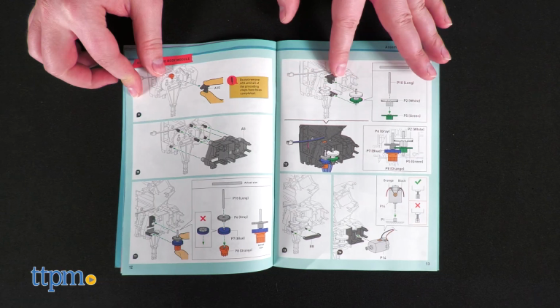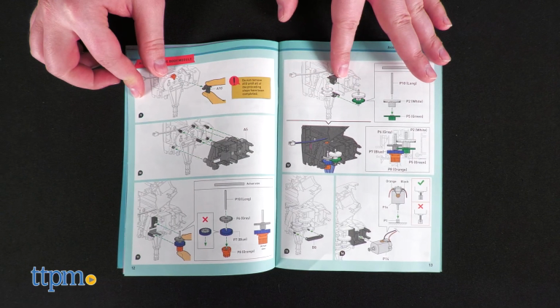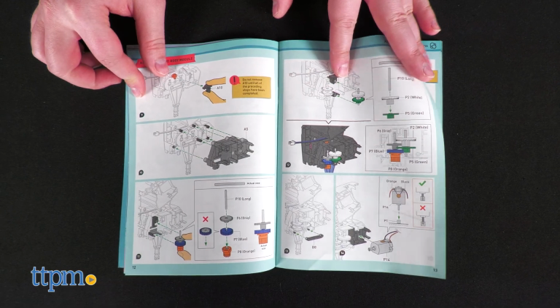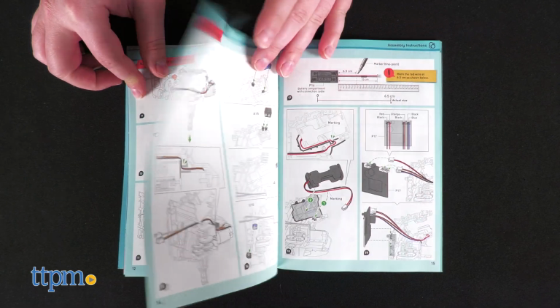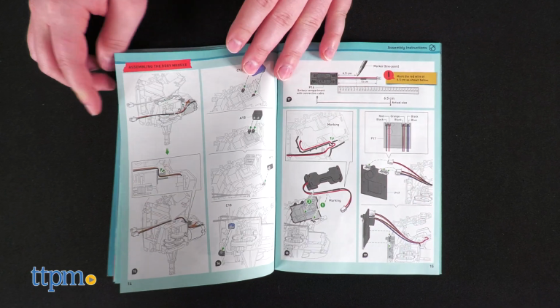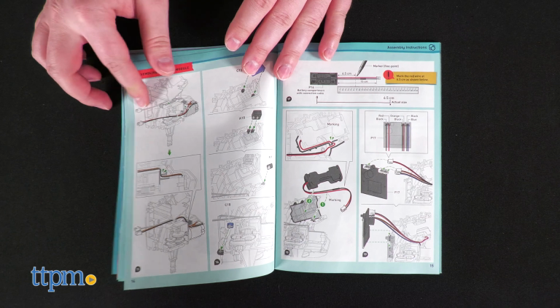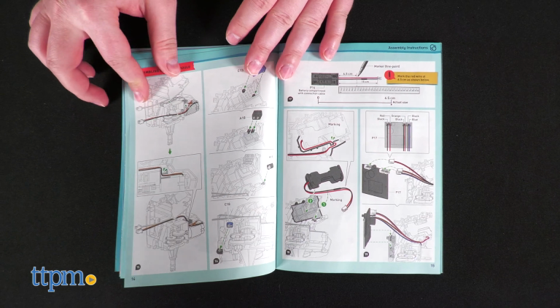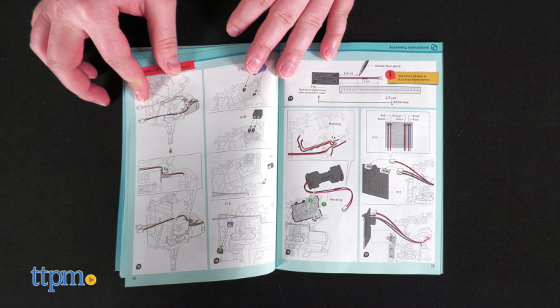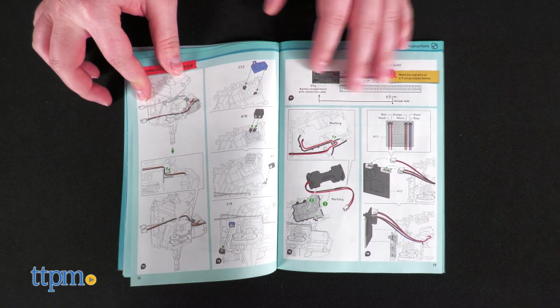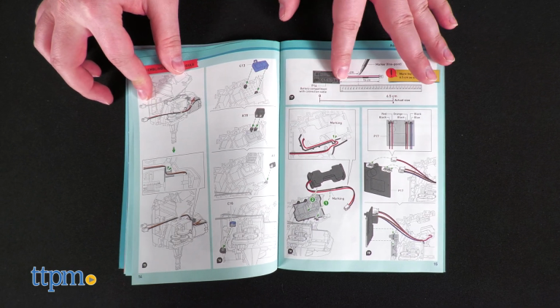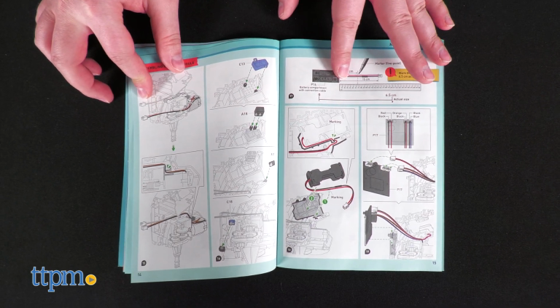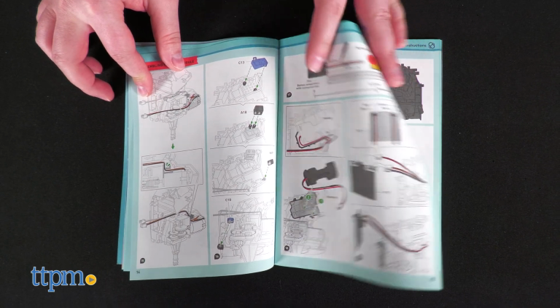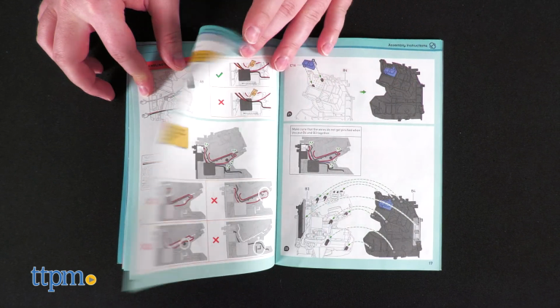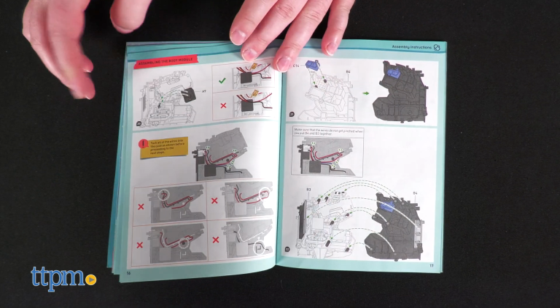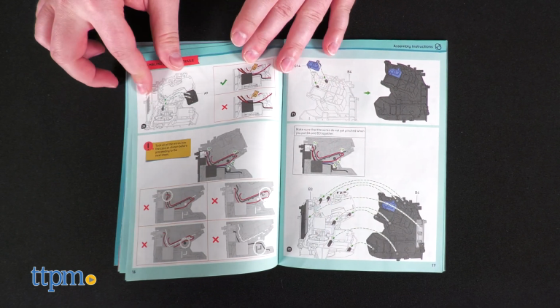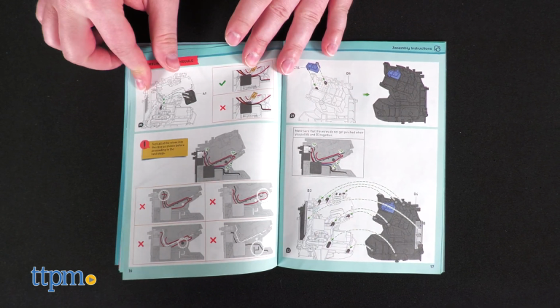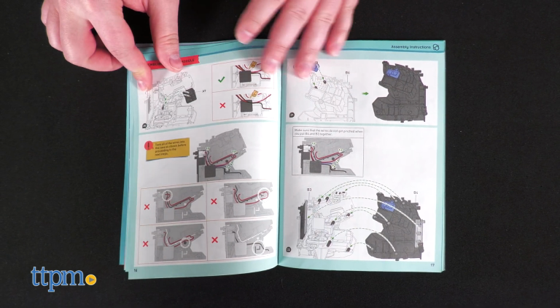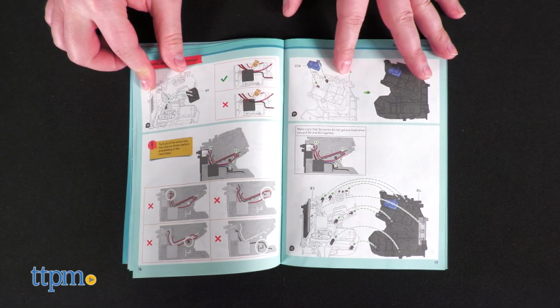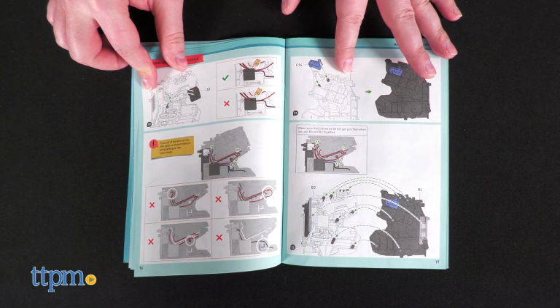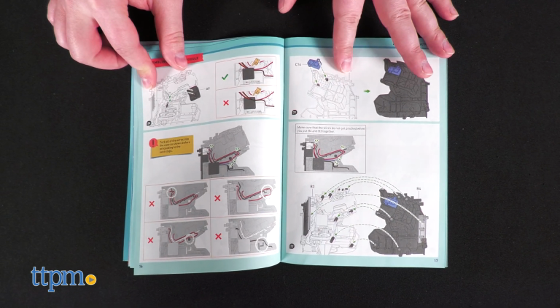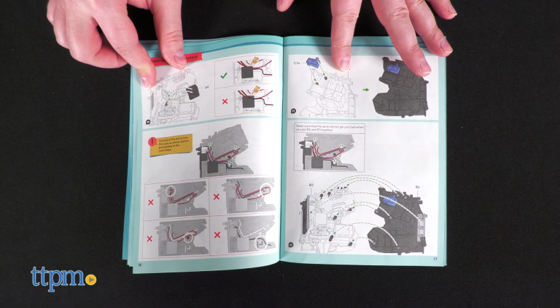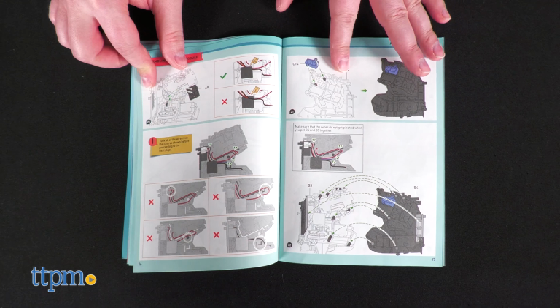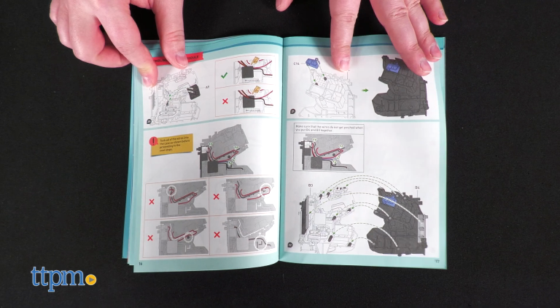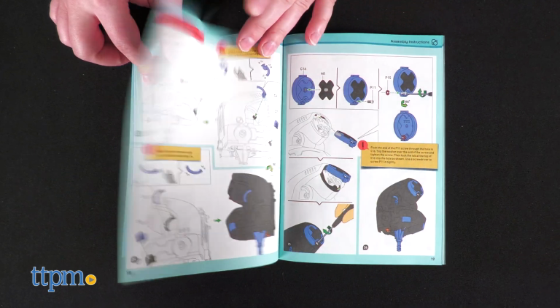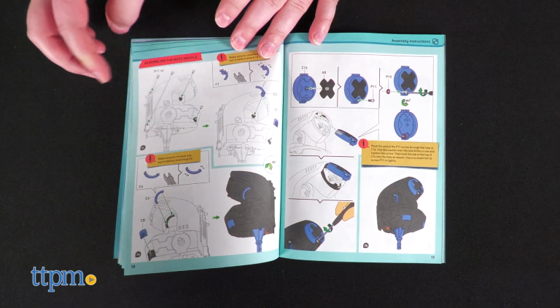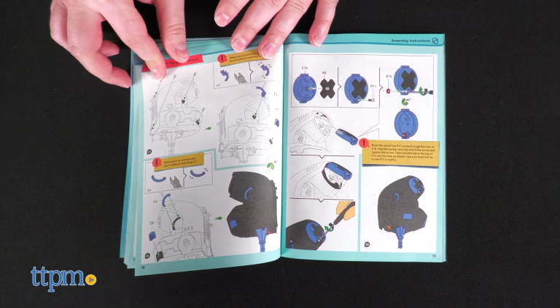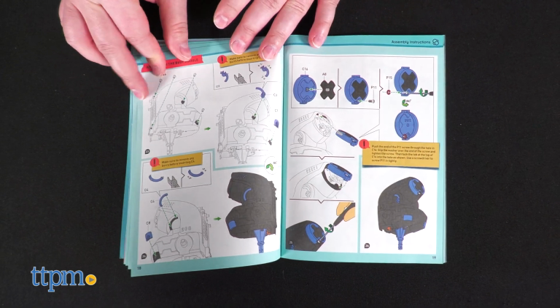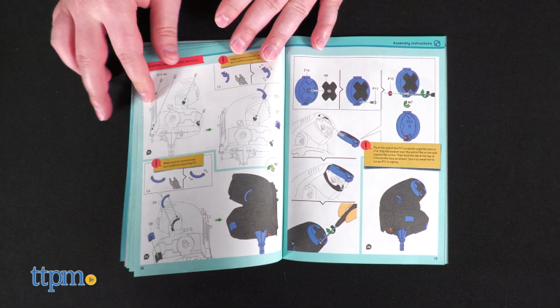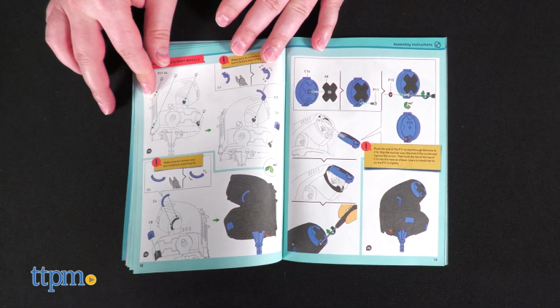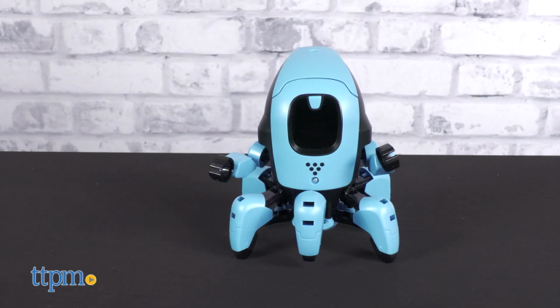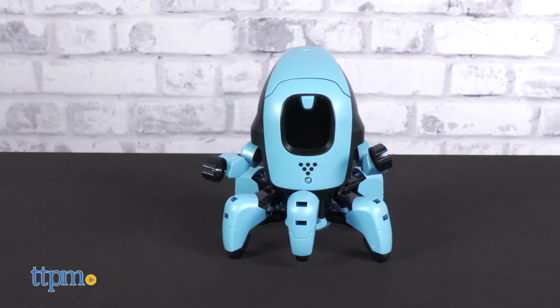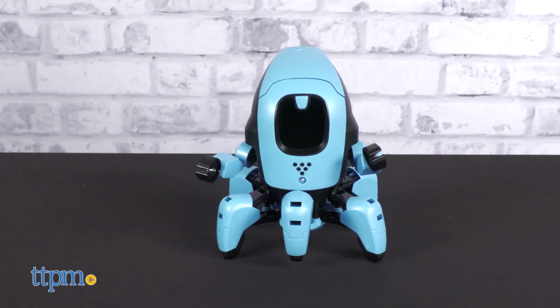The build process is really fun and just challenging enough. It's almost meditative with the level of precision demanded of you. Once done, you'll have none other than Kai themself.